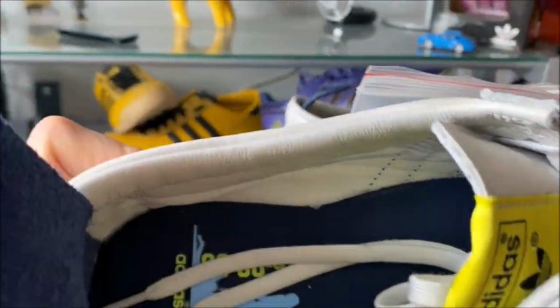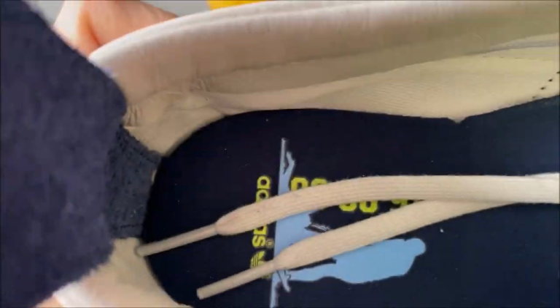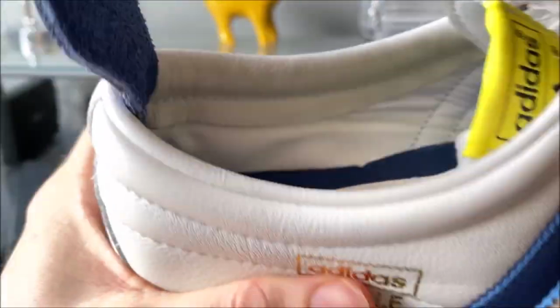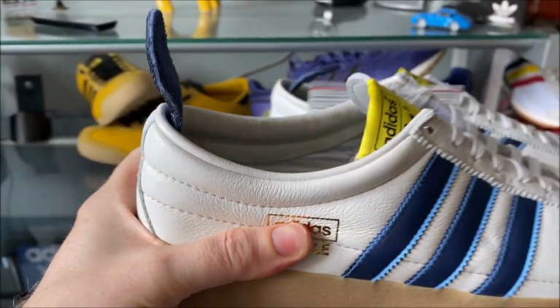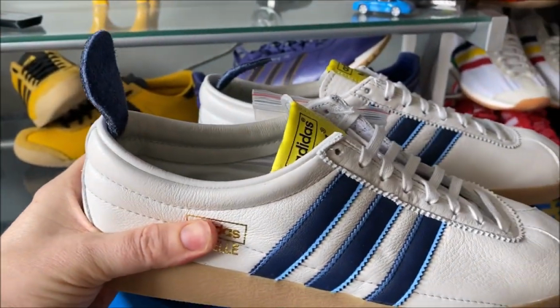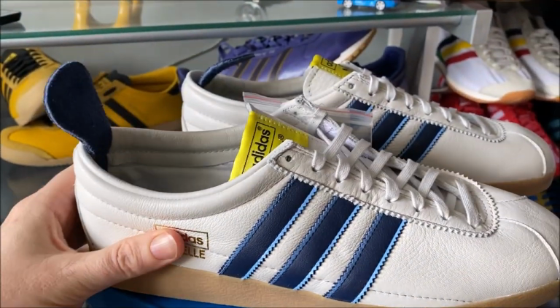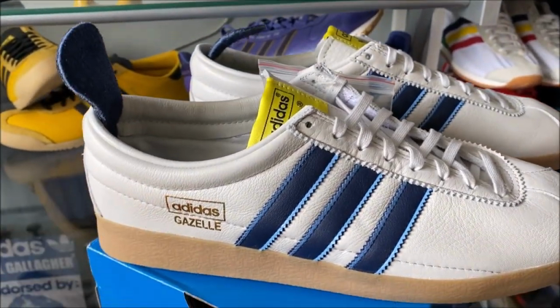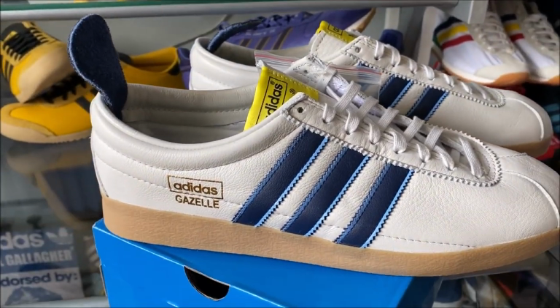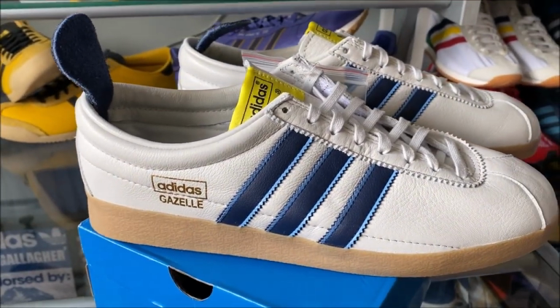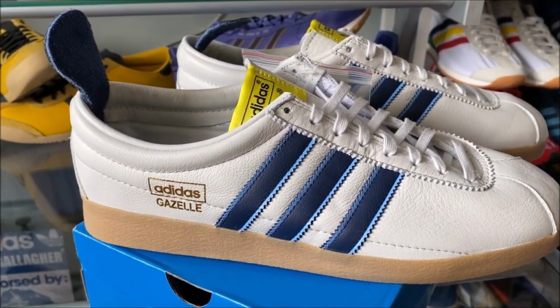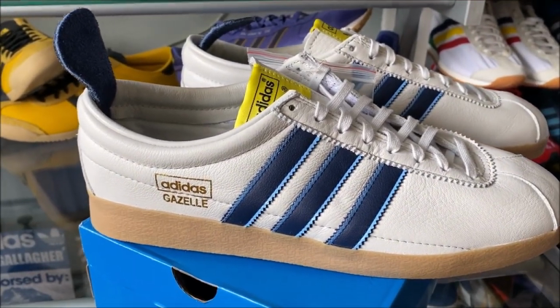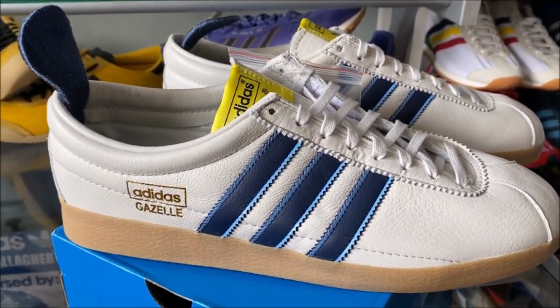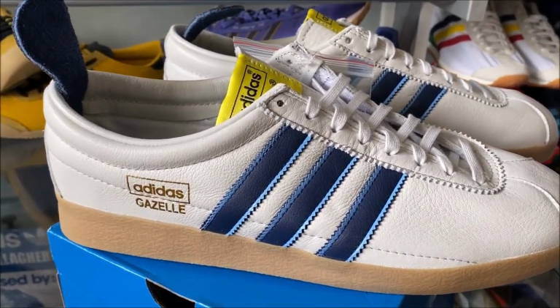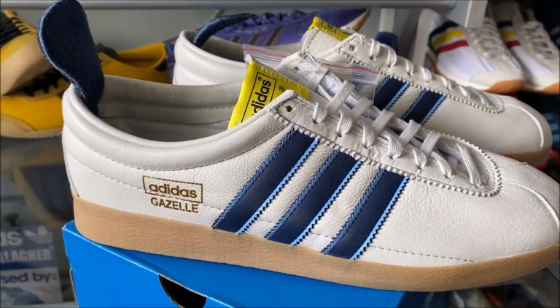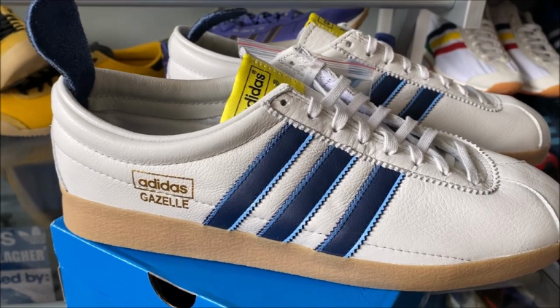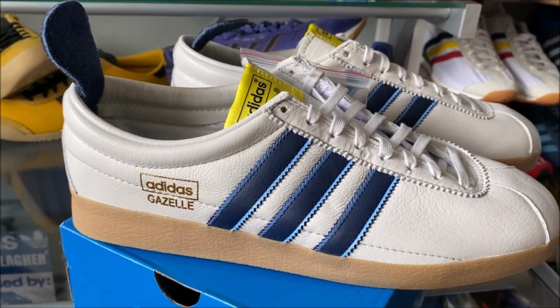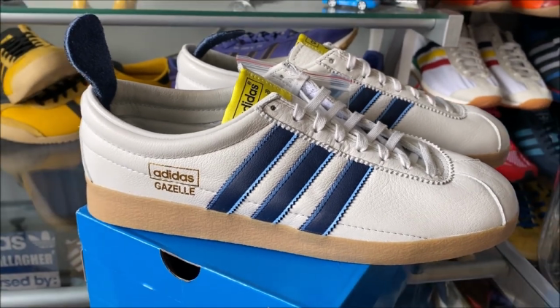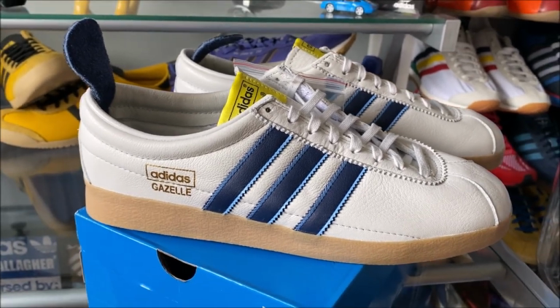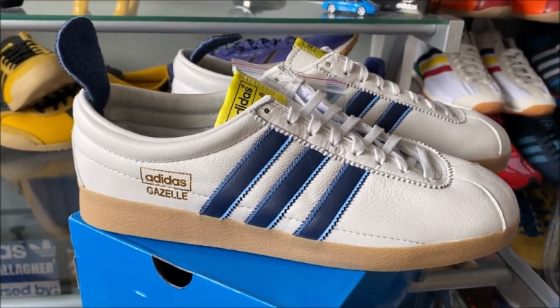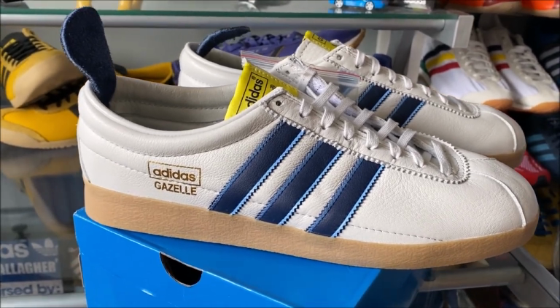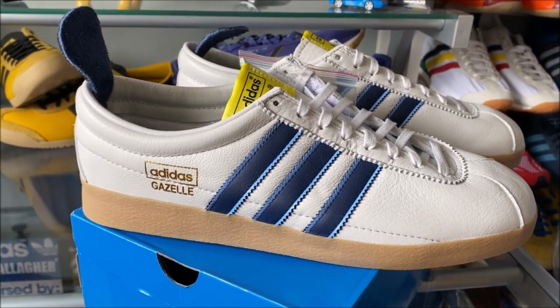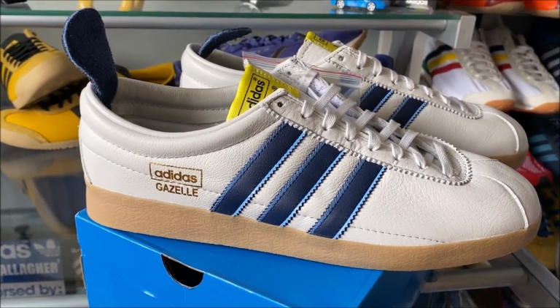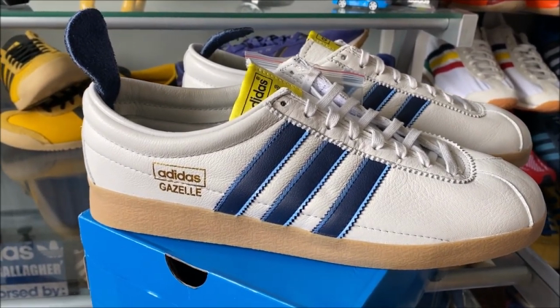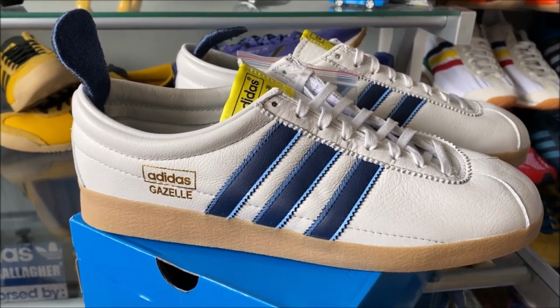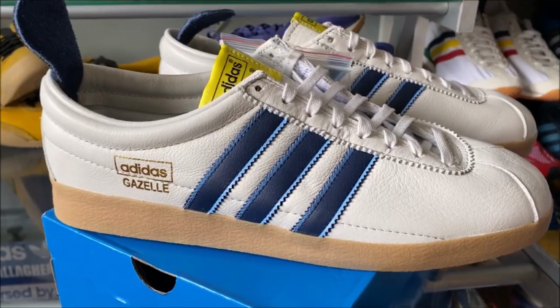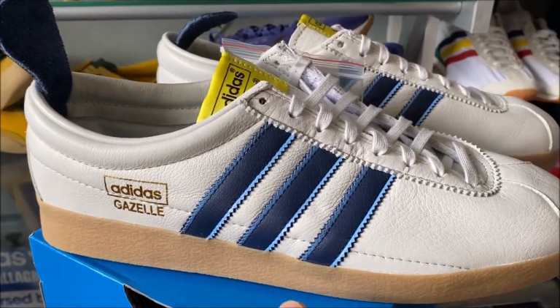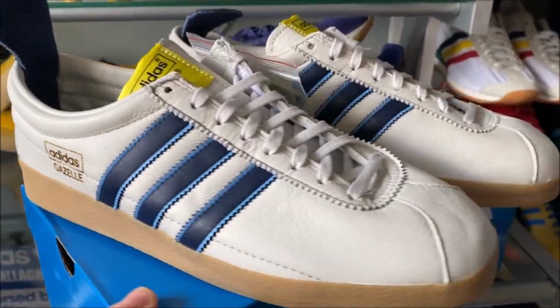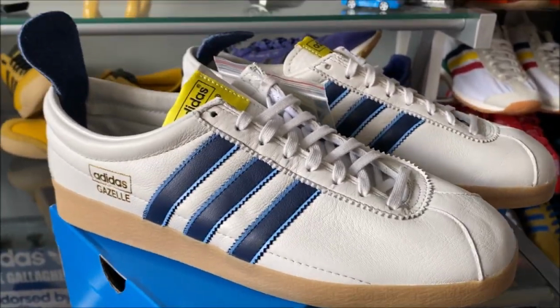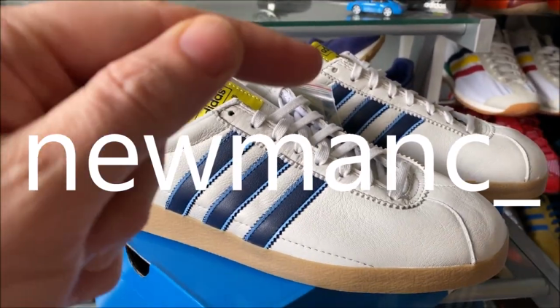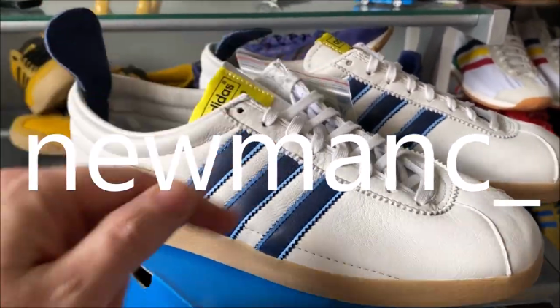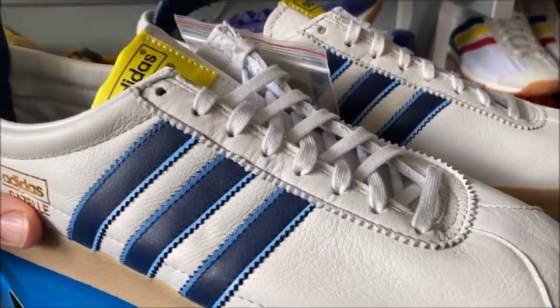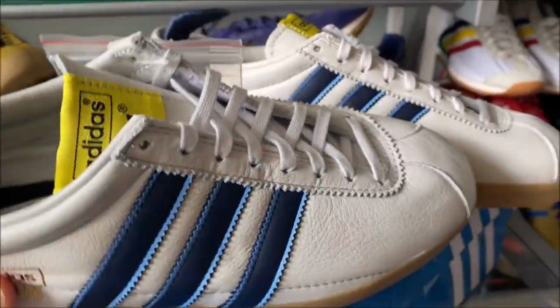I will say these smell like premium leather — really nice. Kind of like that new school shoe smell, if you remember when you were a kid.